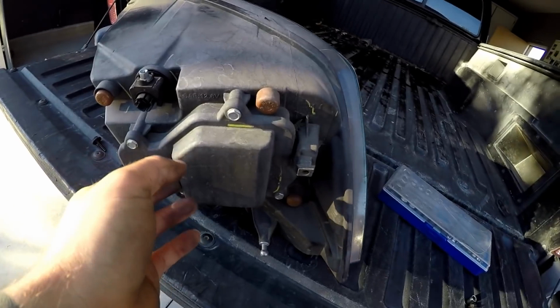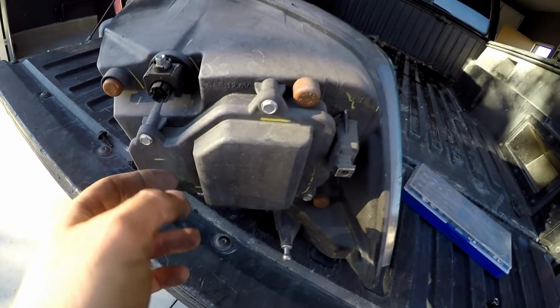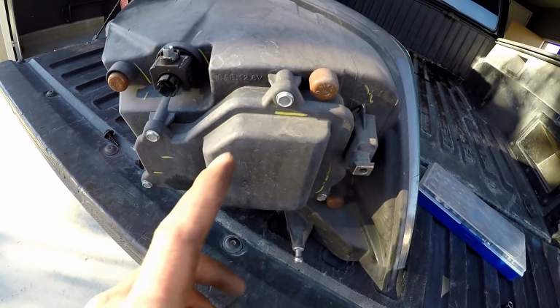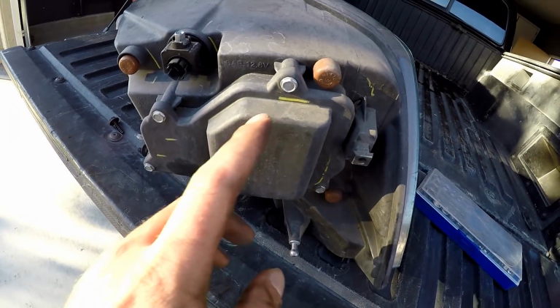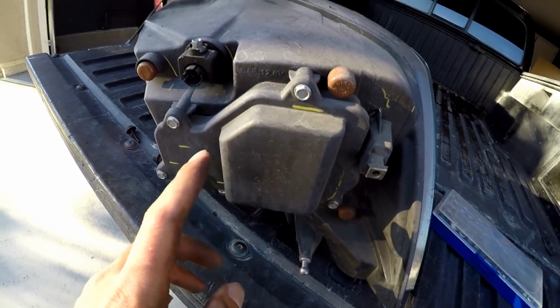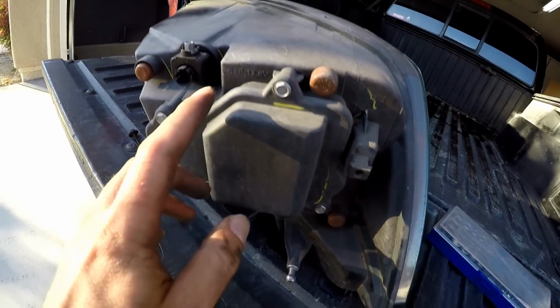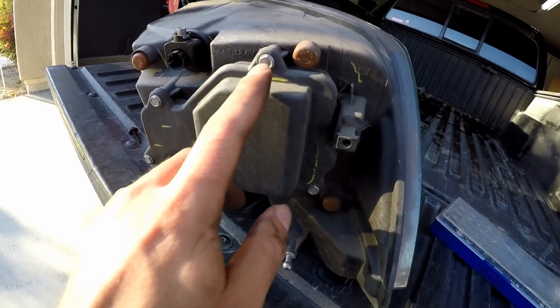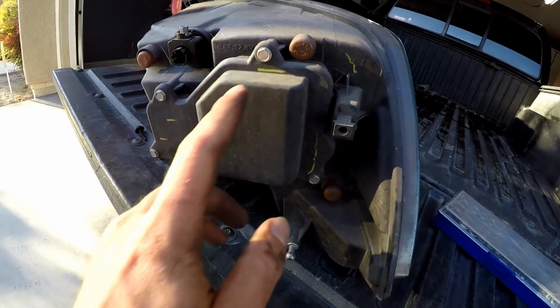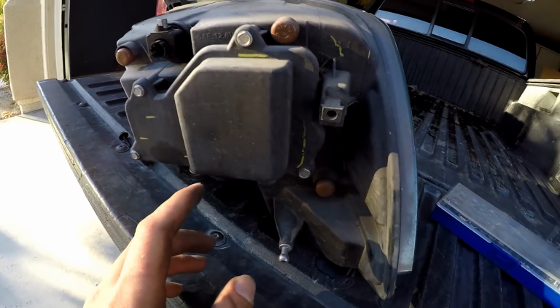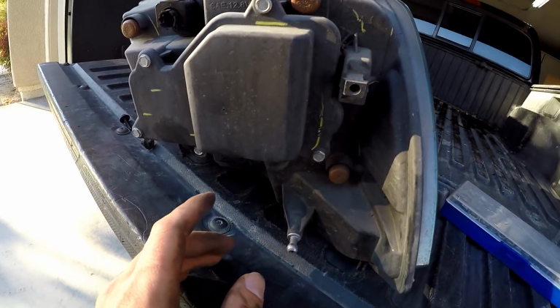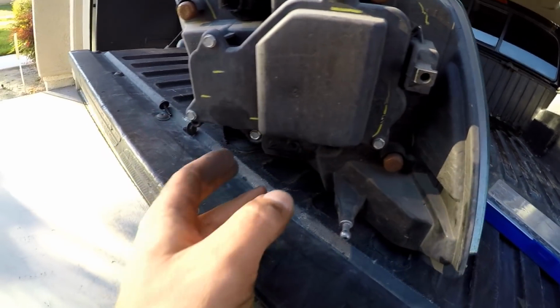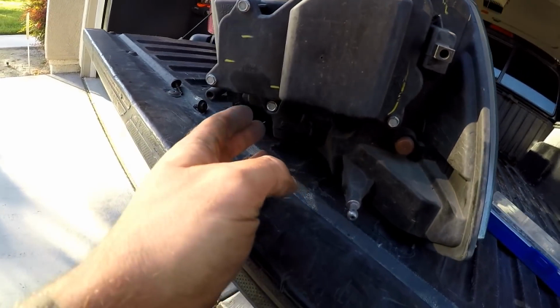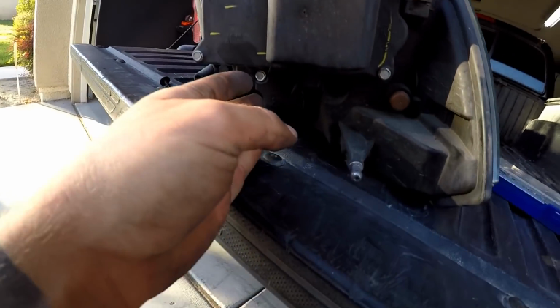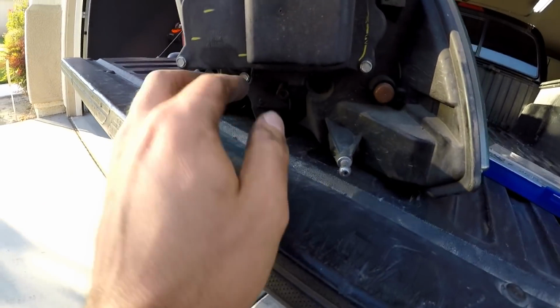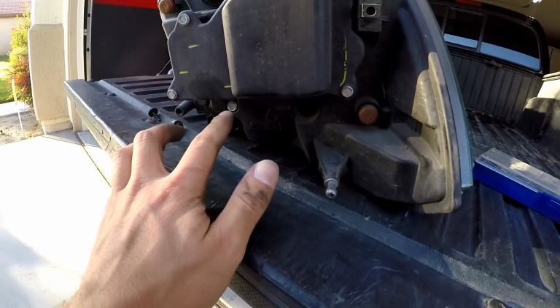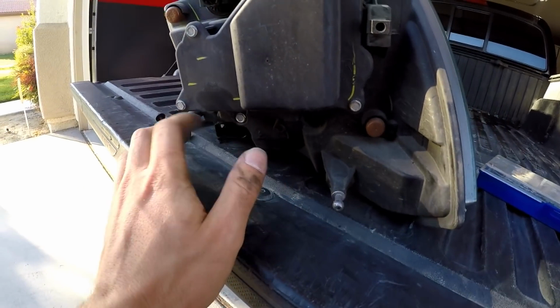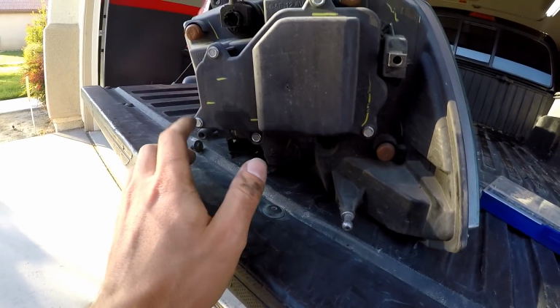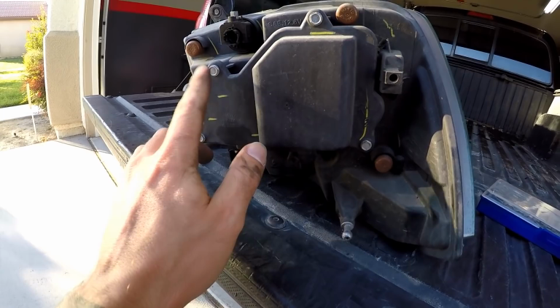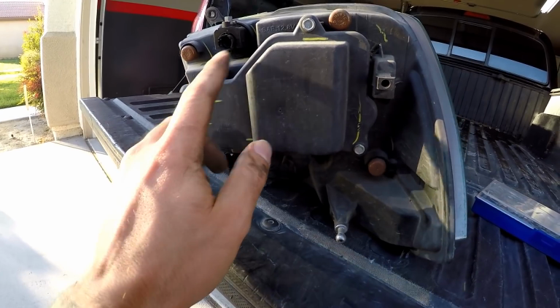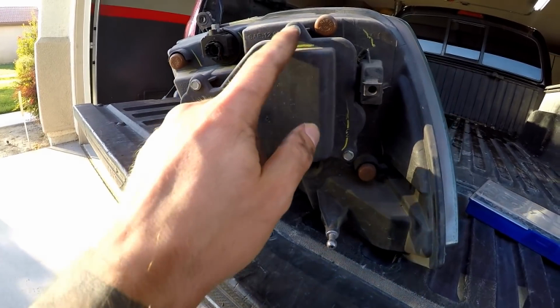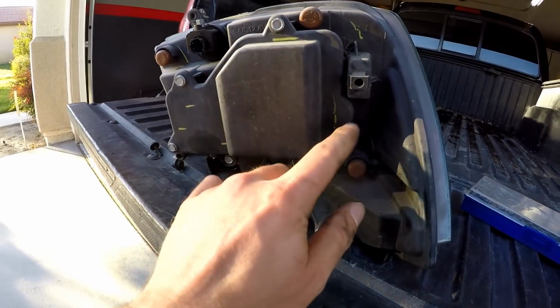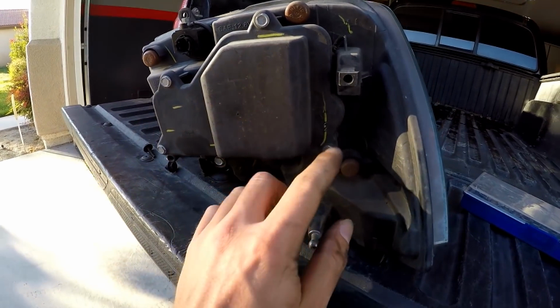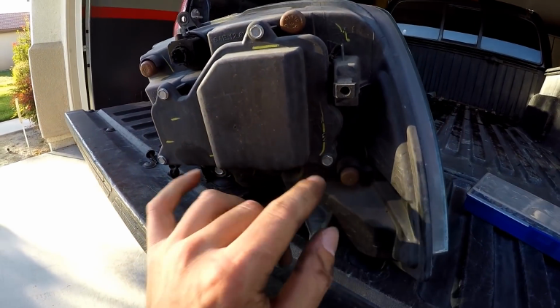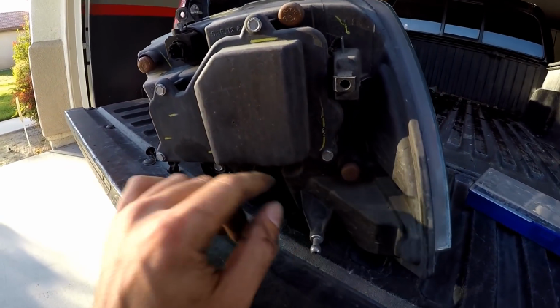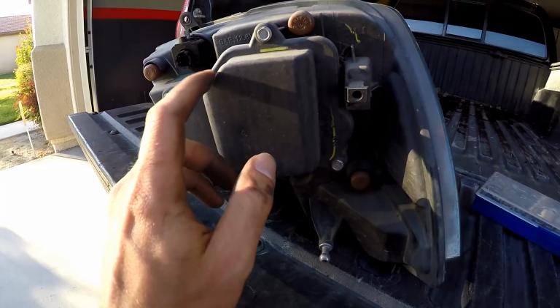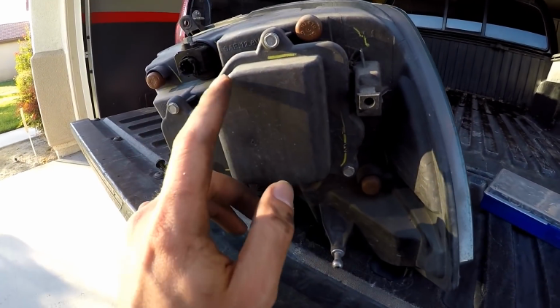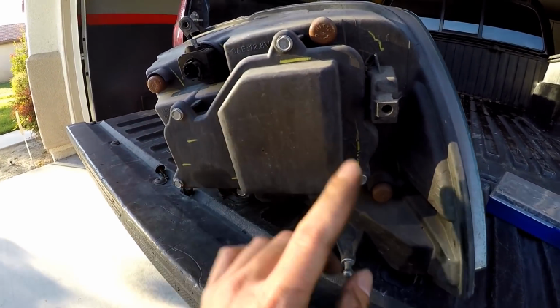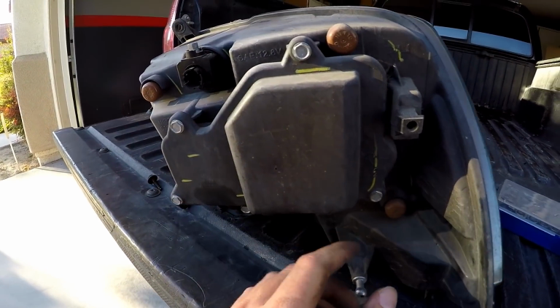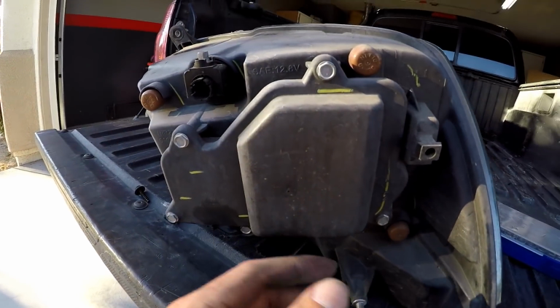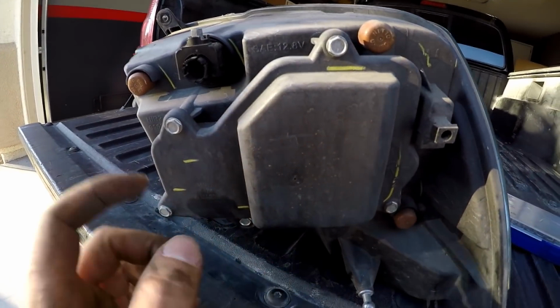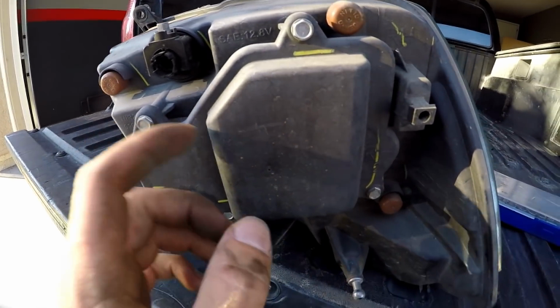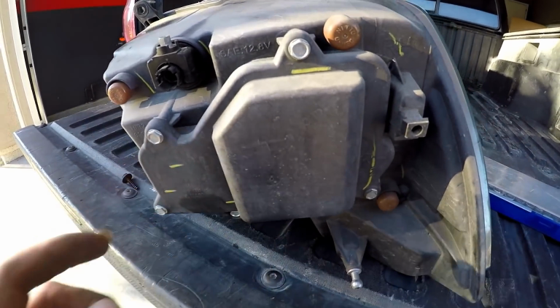Here's the headlight. Let's take out these screws — they look like 8-millimeters — there are five of them. Take out these five 8mm screws and then we can get to the bulb.